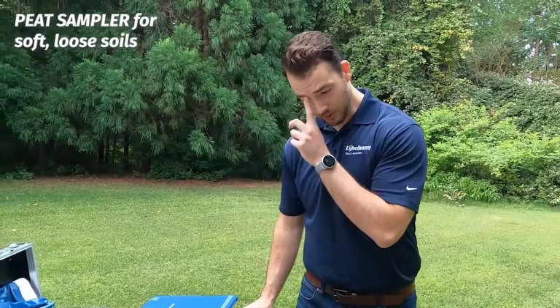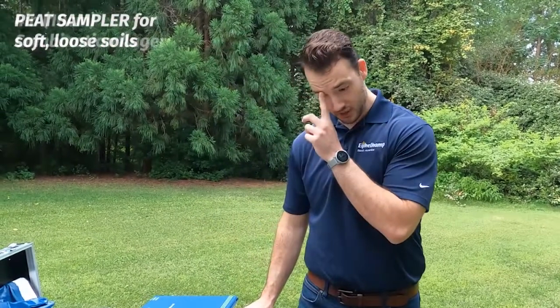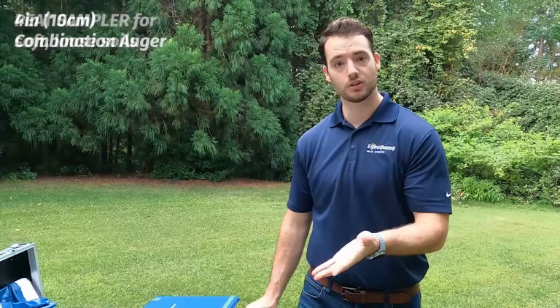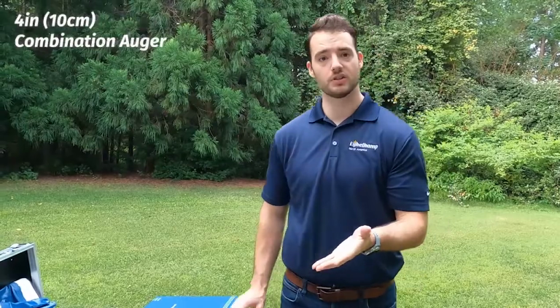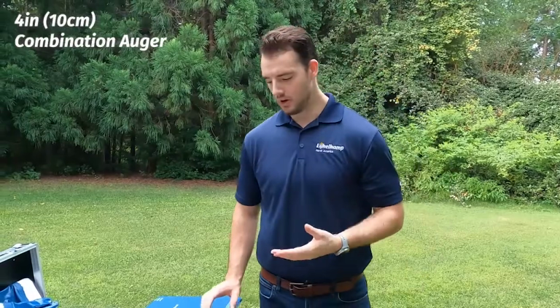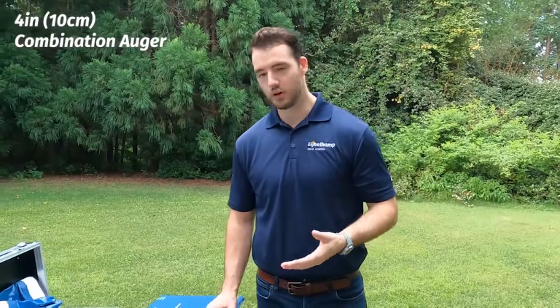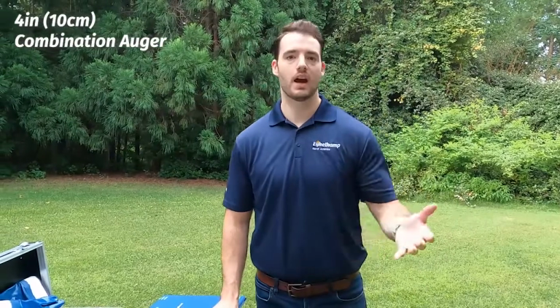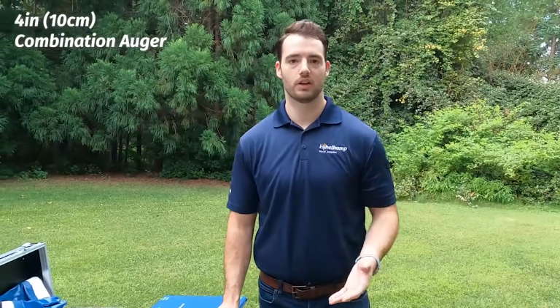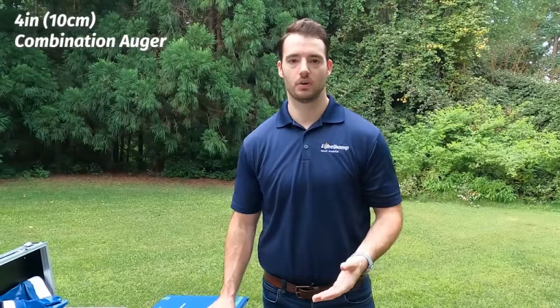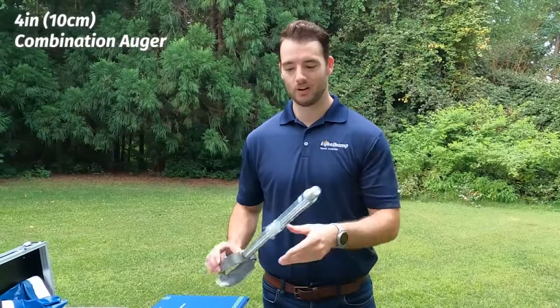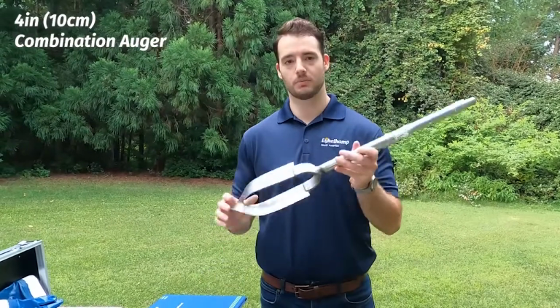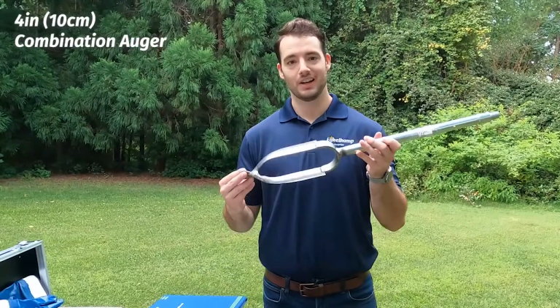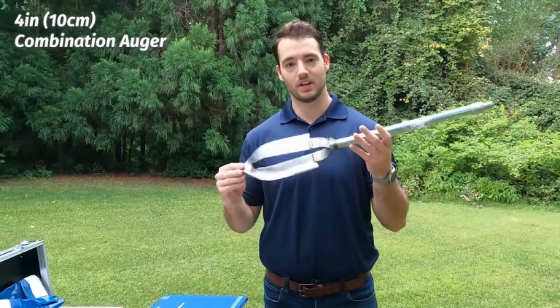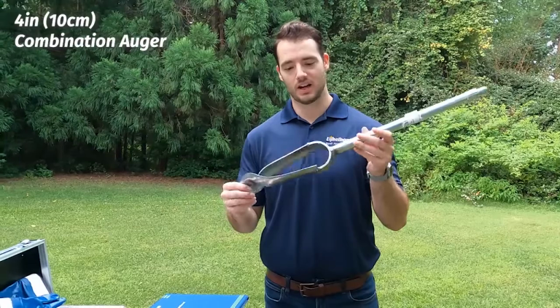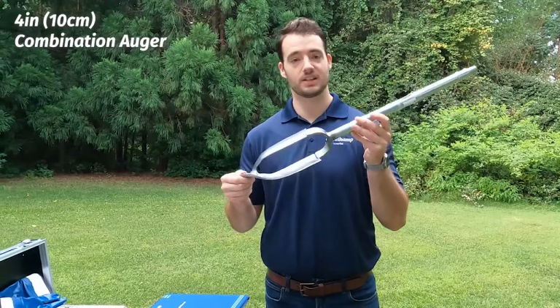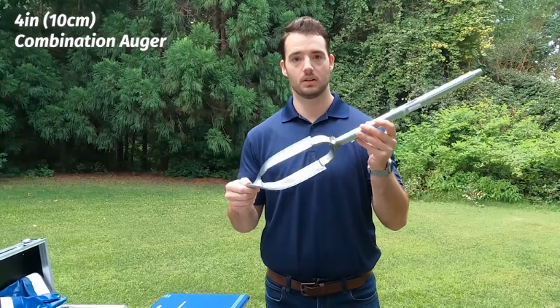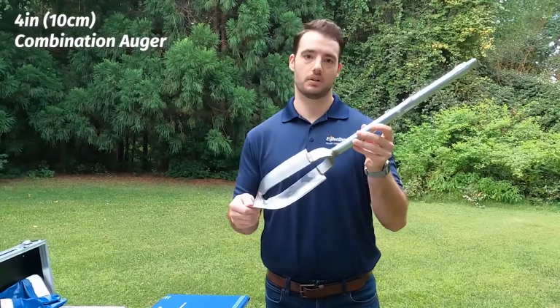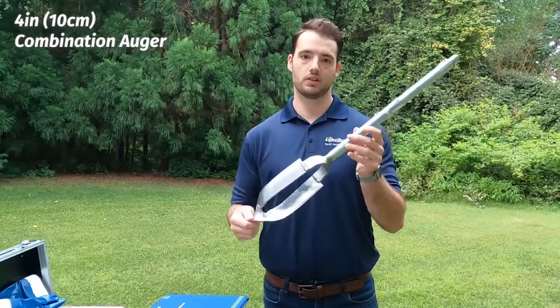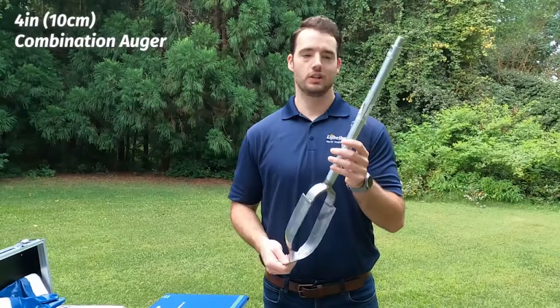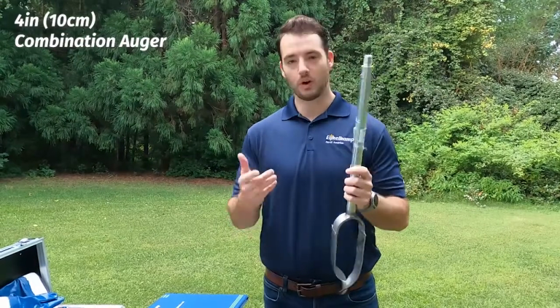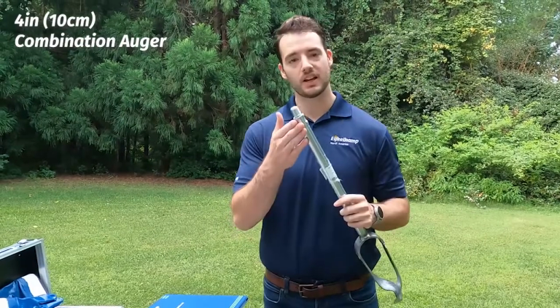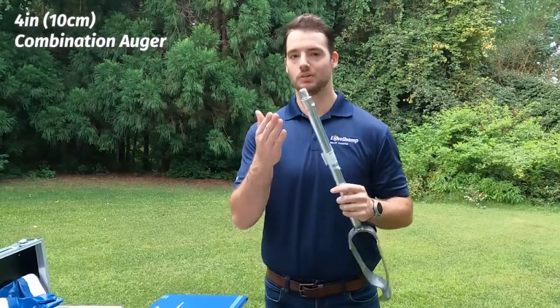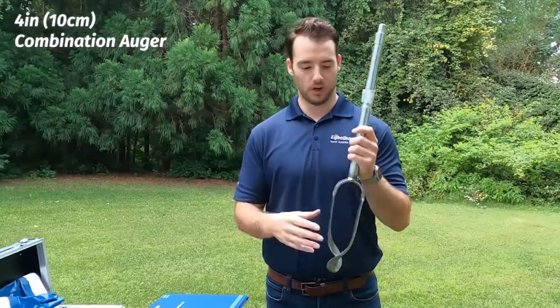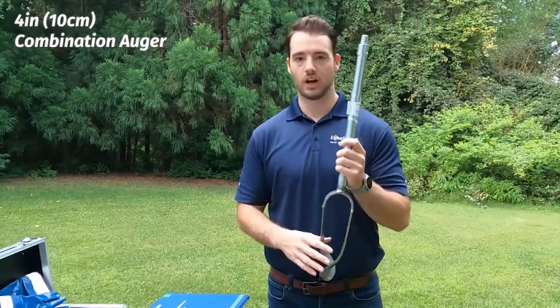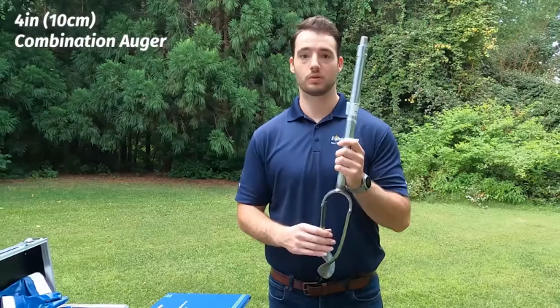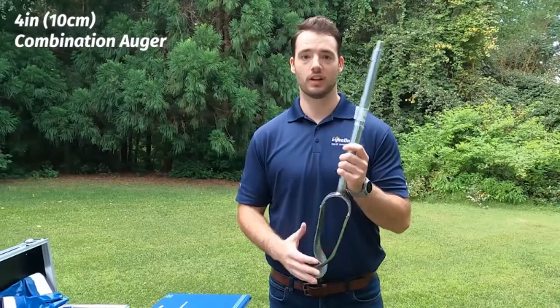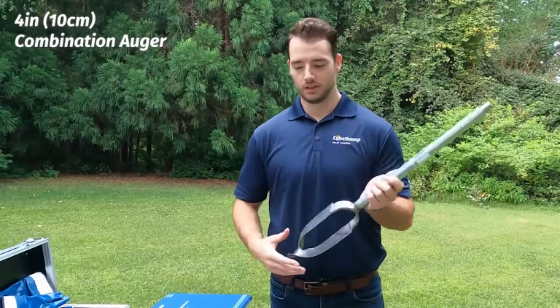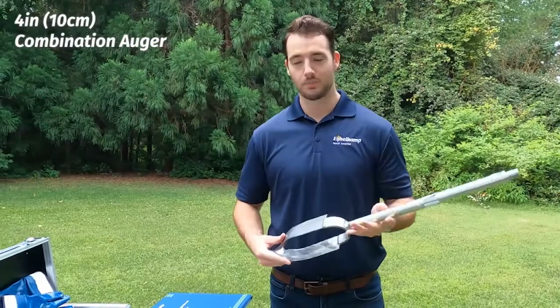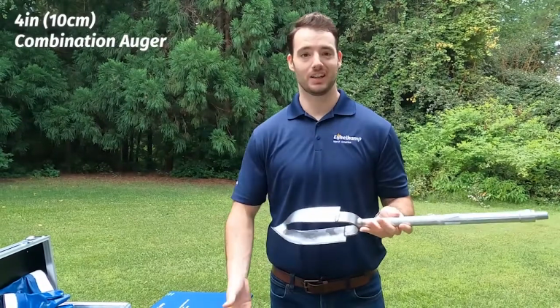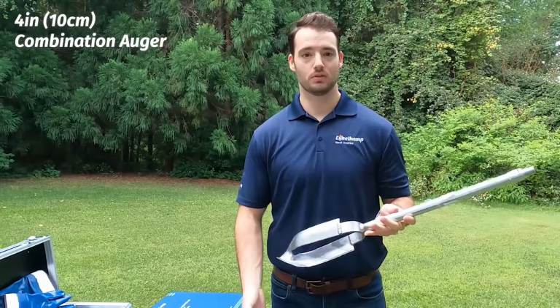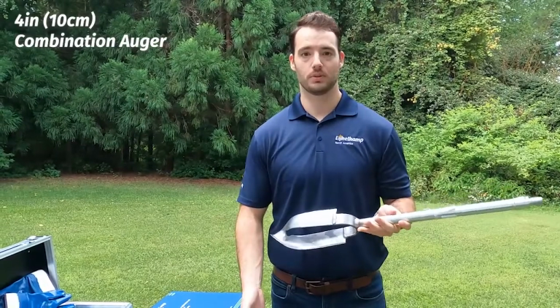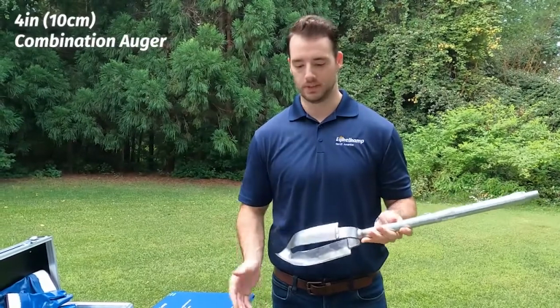But let's say you want to auger to a certain depth or you hit a gravel or clay layer. The kit also comes with a combination-style 10 centimeter Edelman auger. You can just swap the heads out, go right through your gravel or clay layer, free that up, and then get back to sampling with your peat auger.